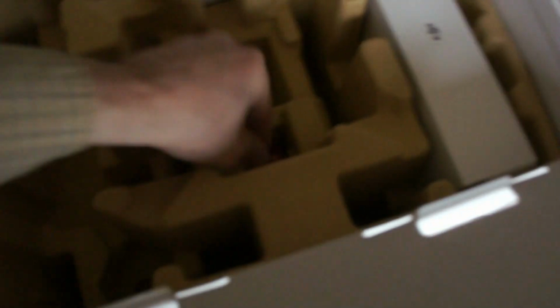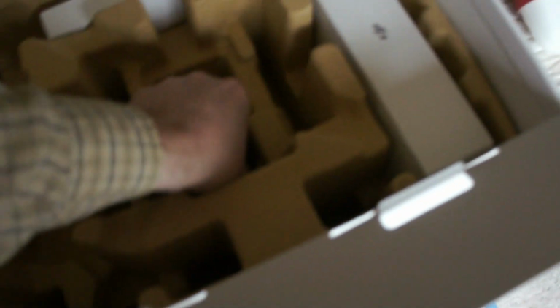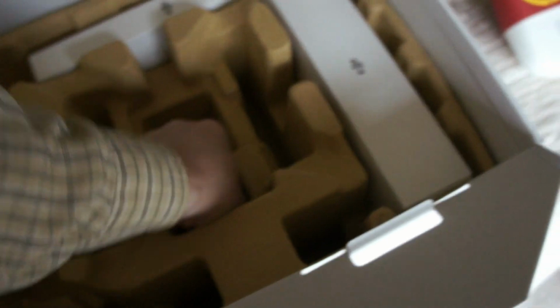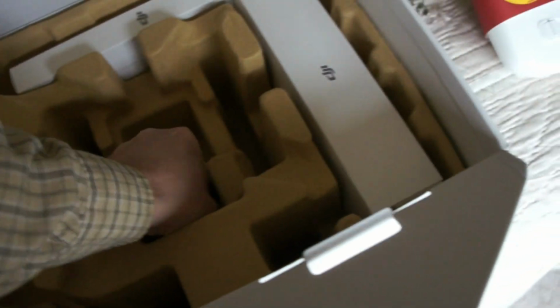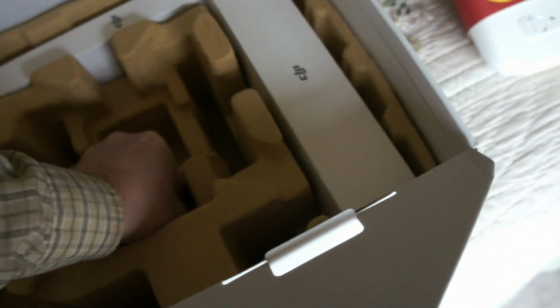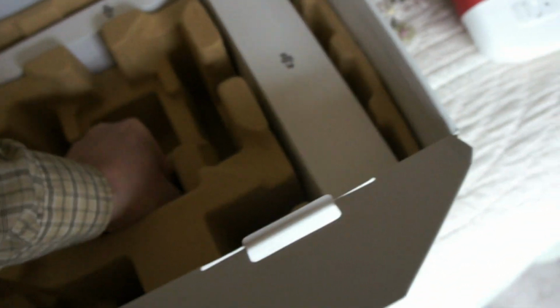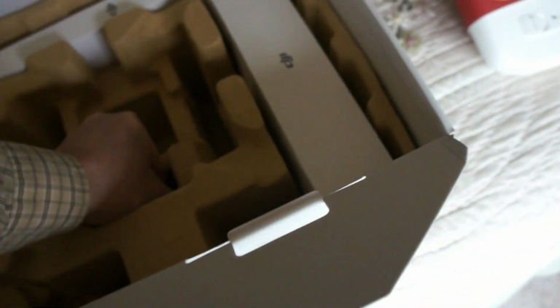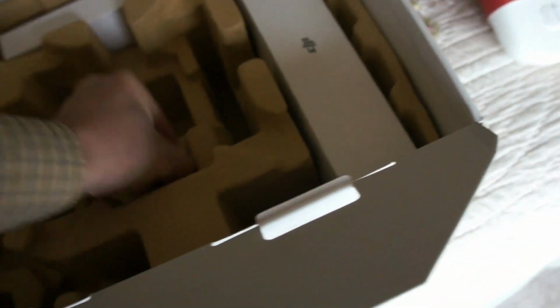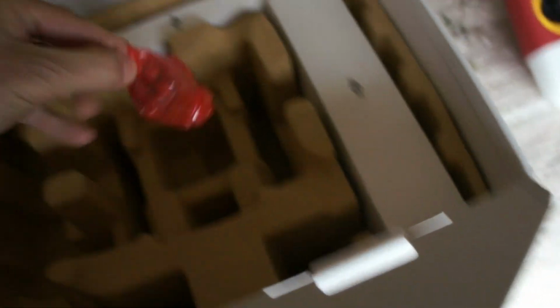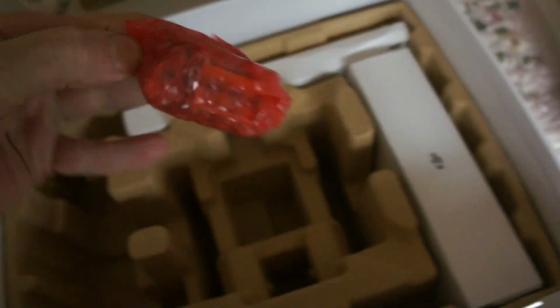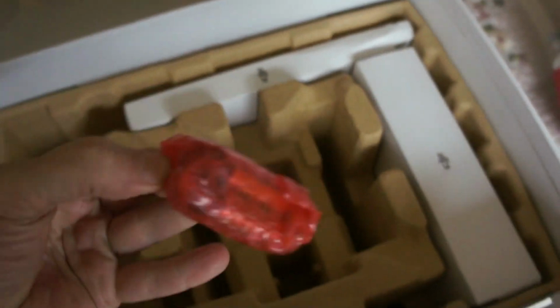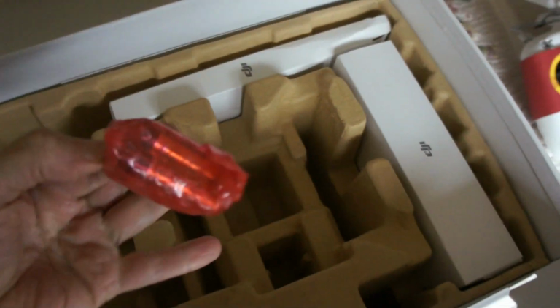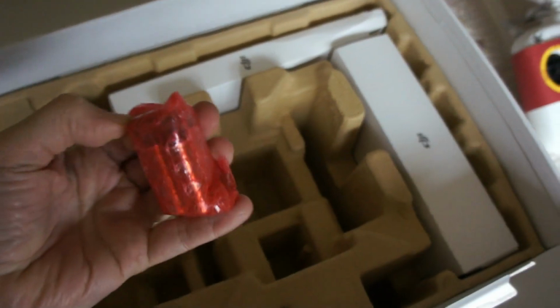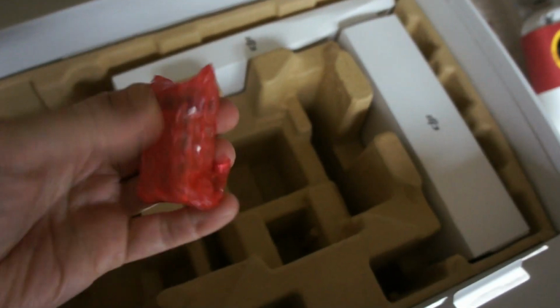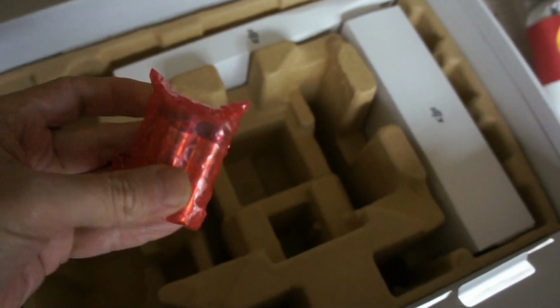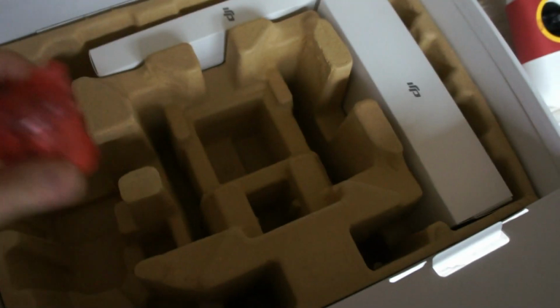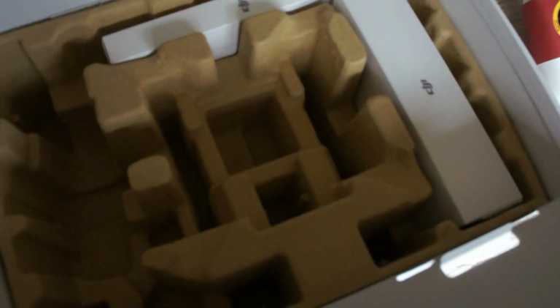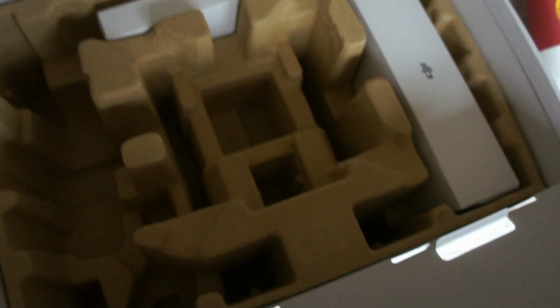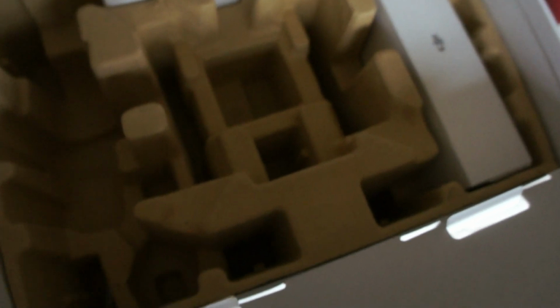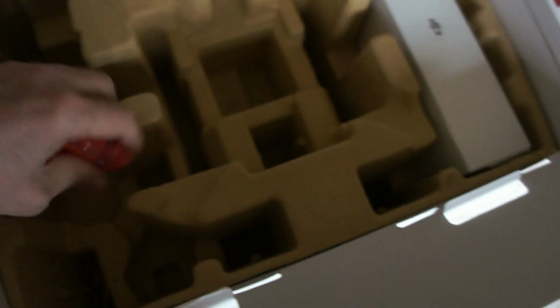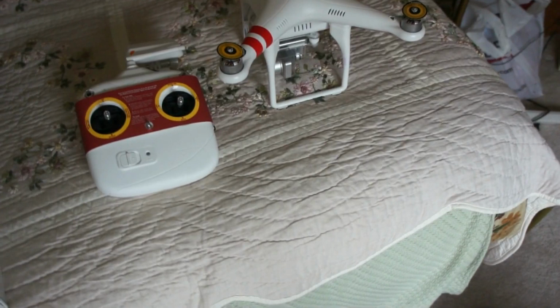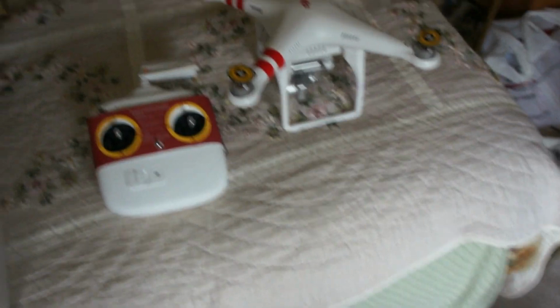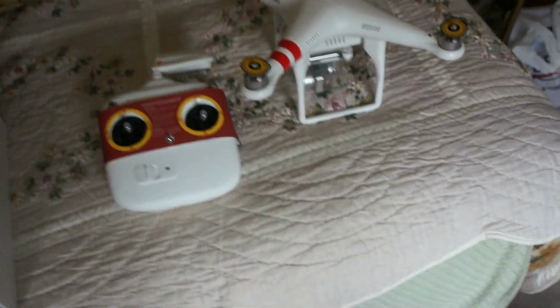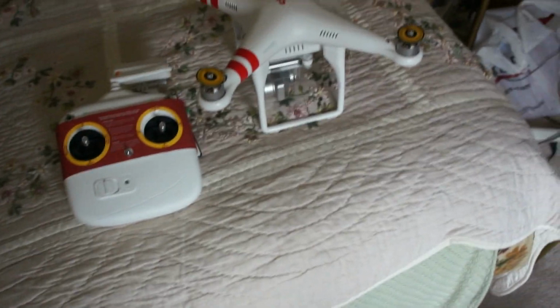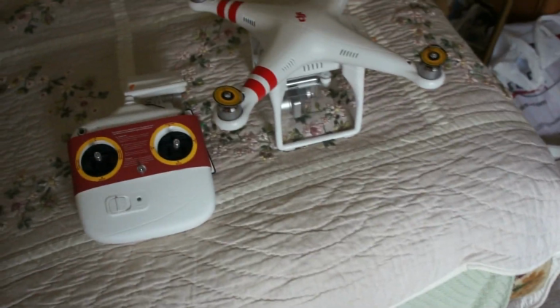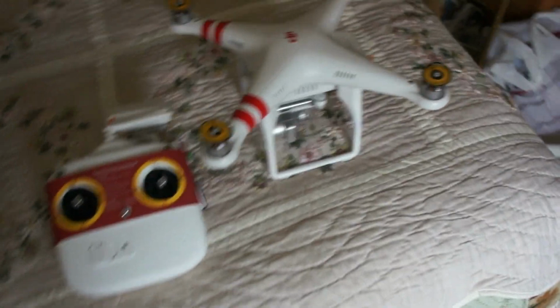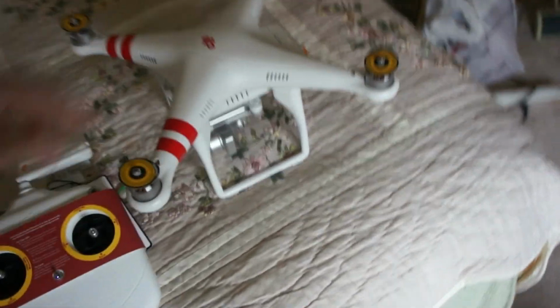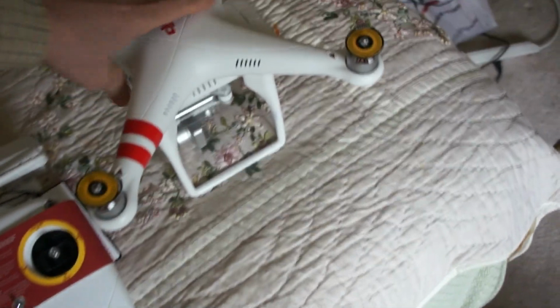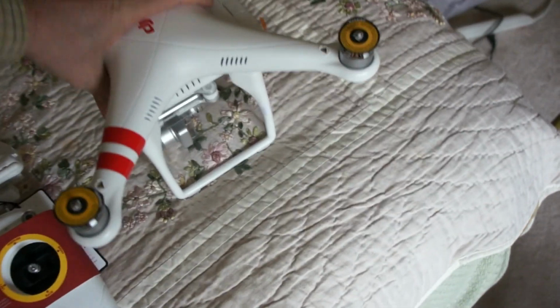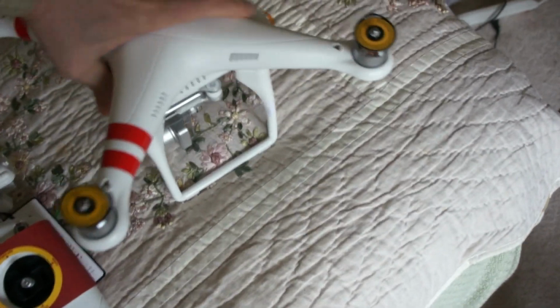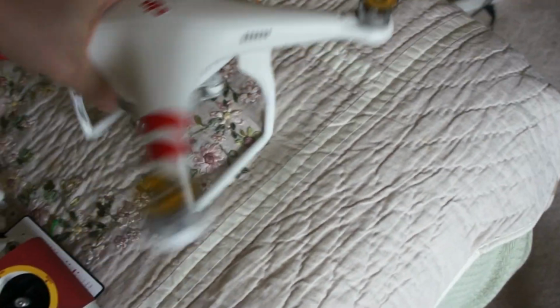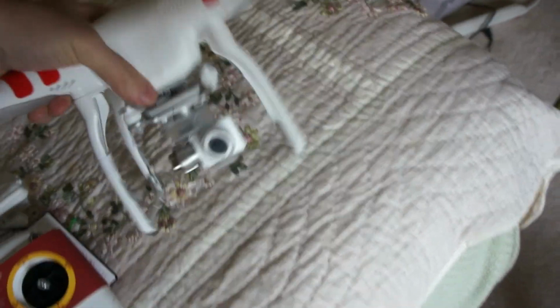They even include batteries this time, so you really don't need anything extra — you just plug in the batteries, put the props on, and you are set.